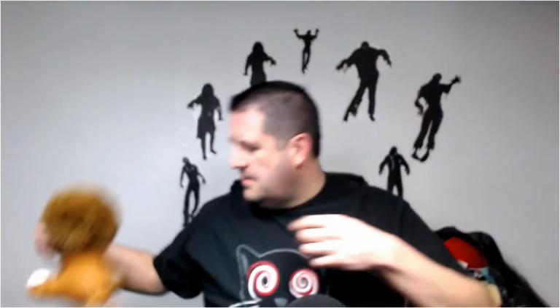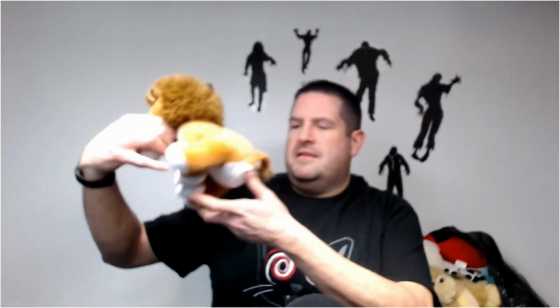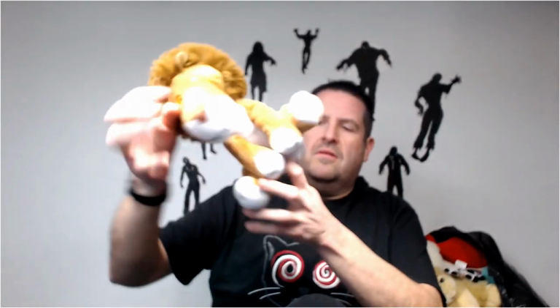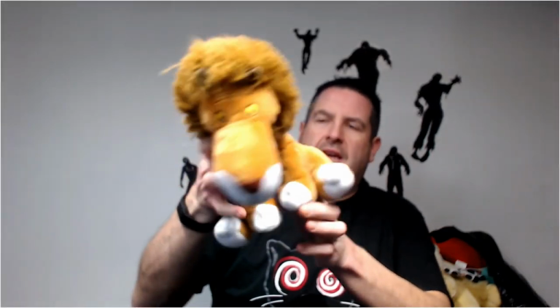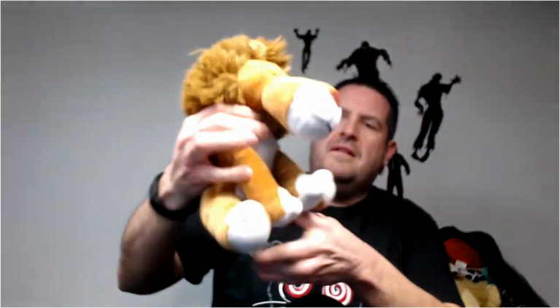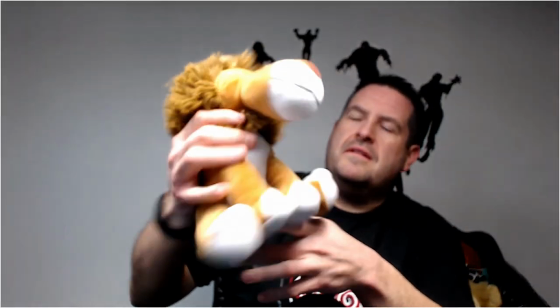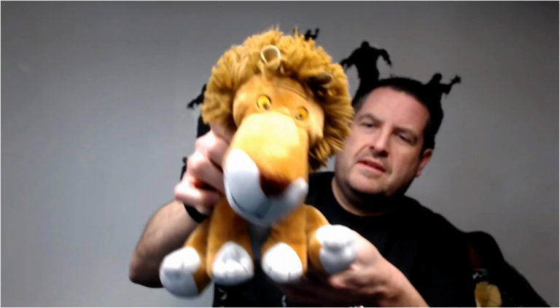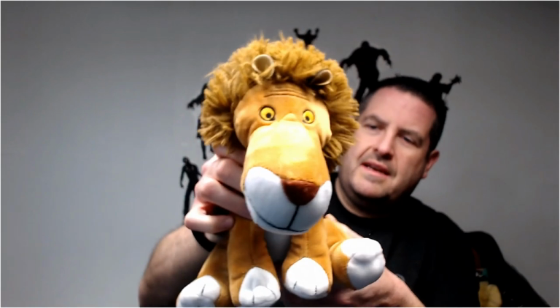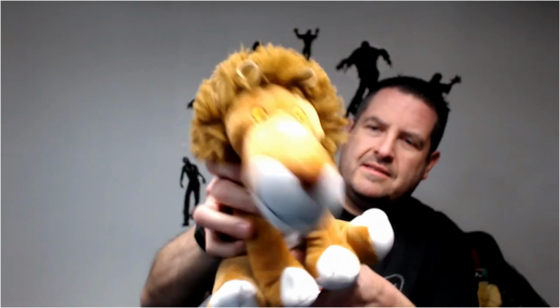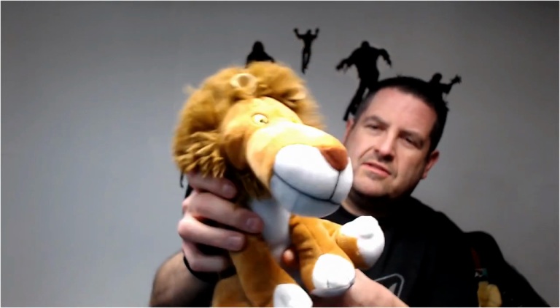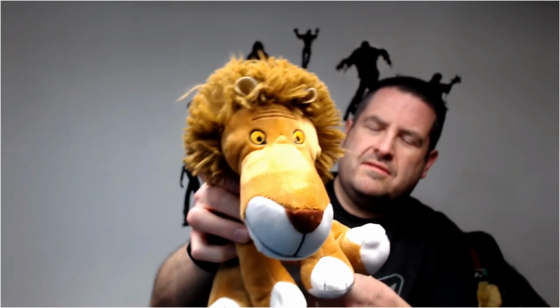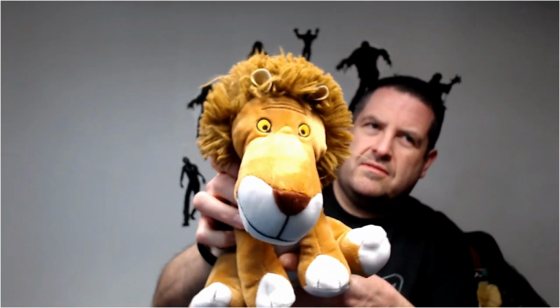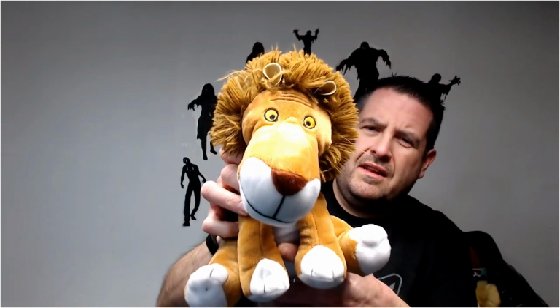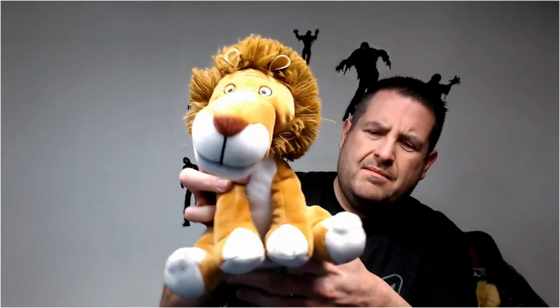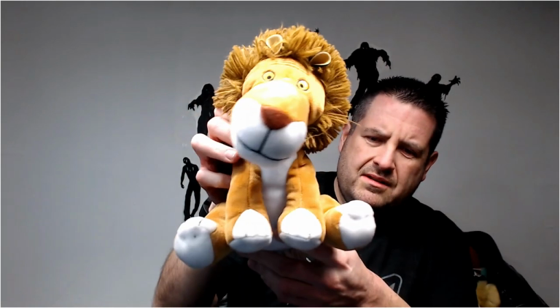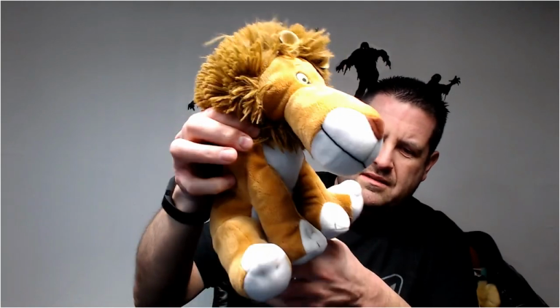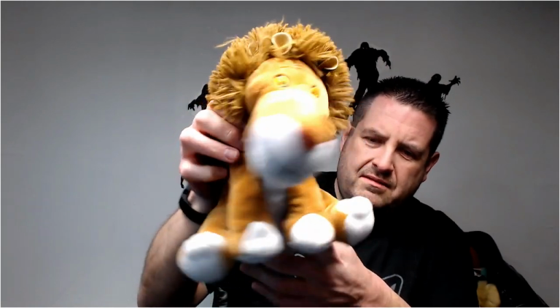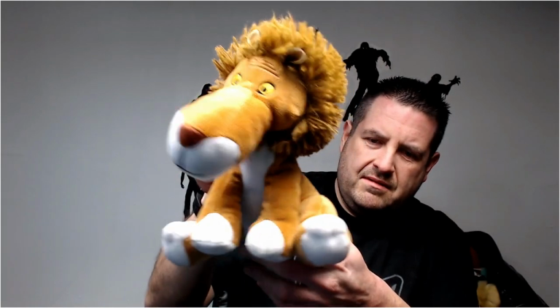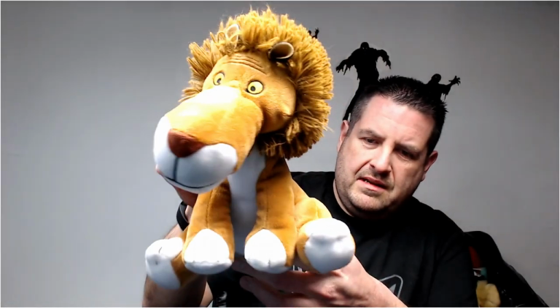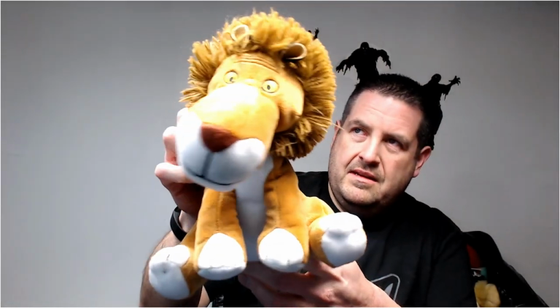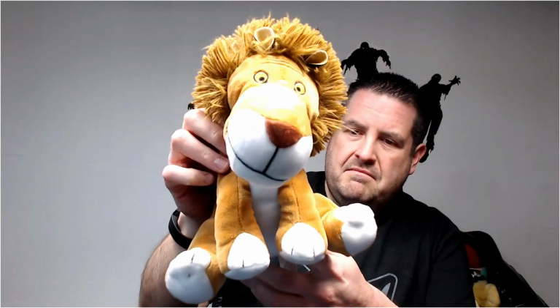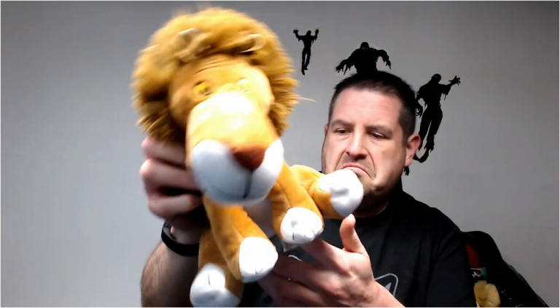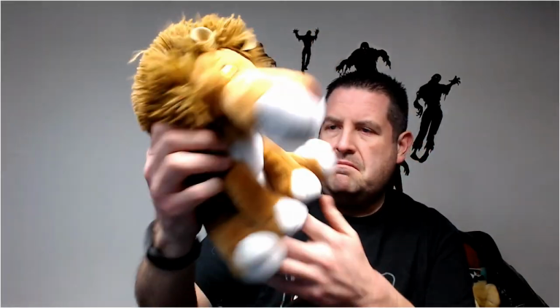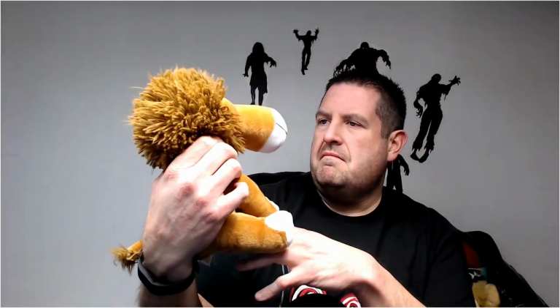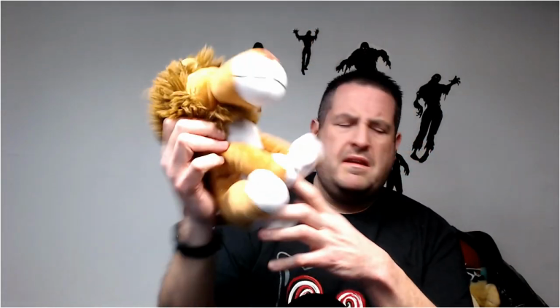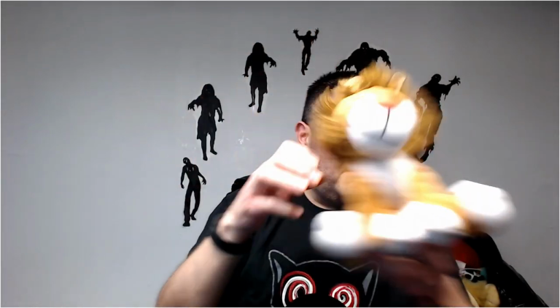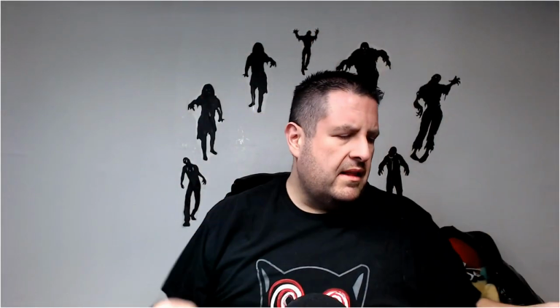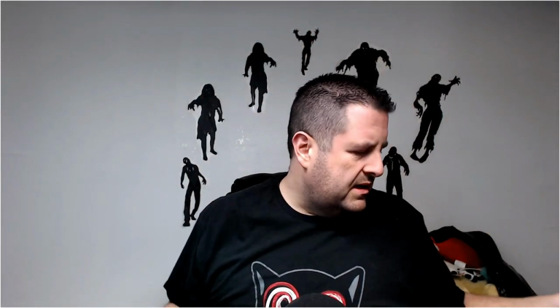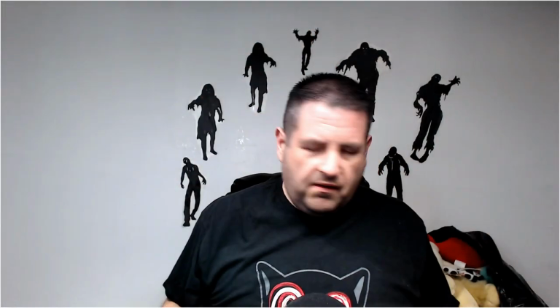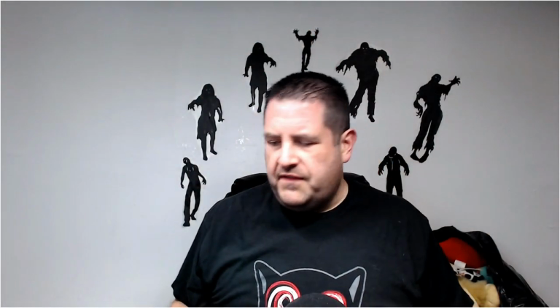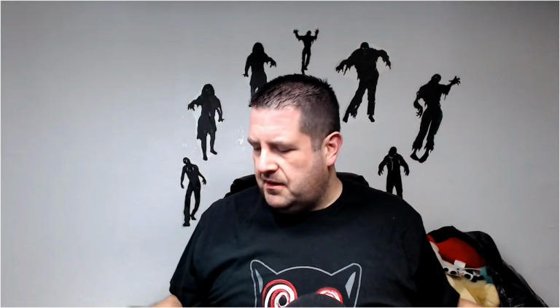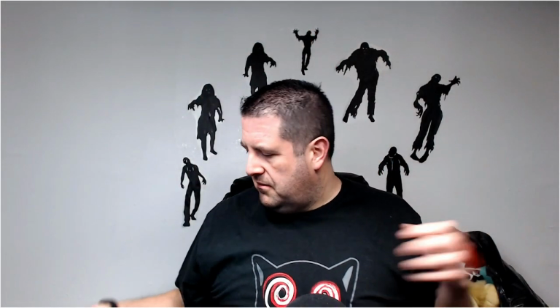This is a Kohl's Care — don't even have to look at the tag. This is the scrawny lion, I believe it's called. The last one I sold was 15 bucks.